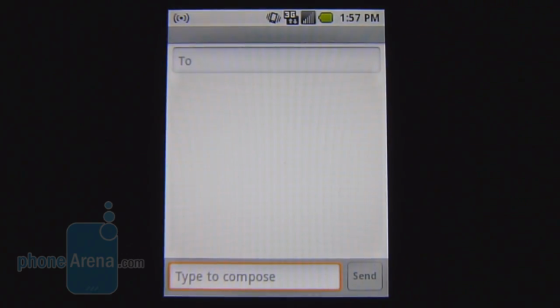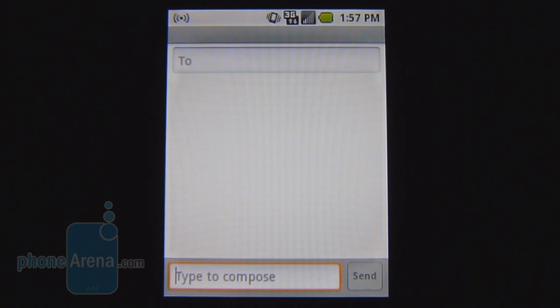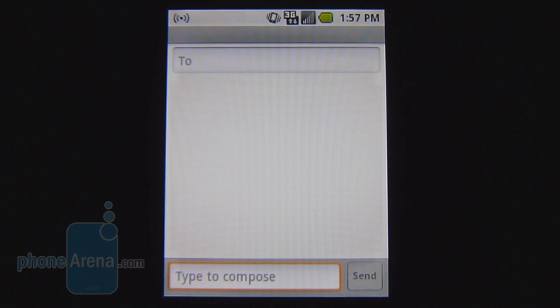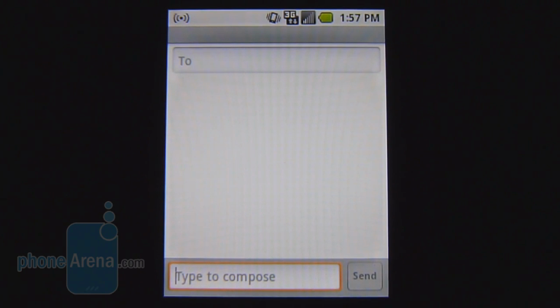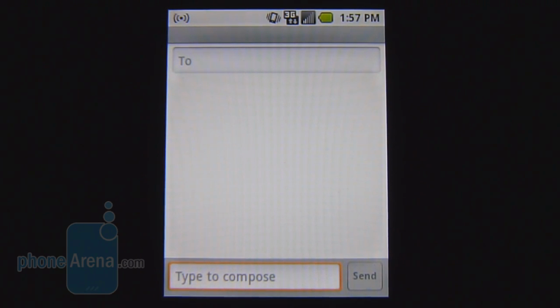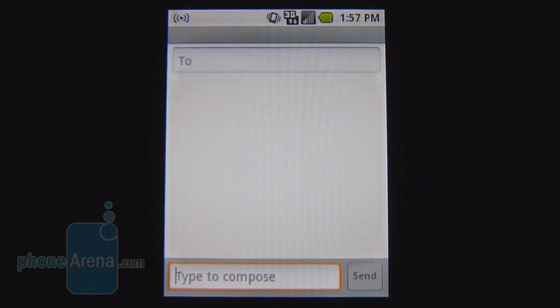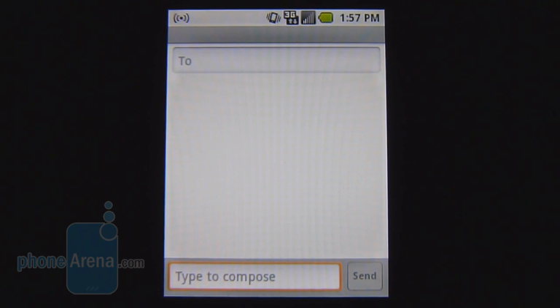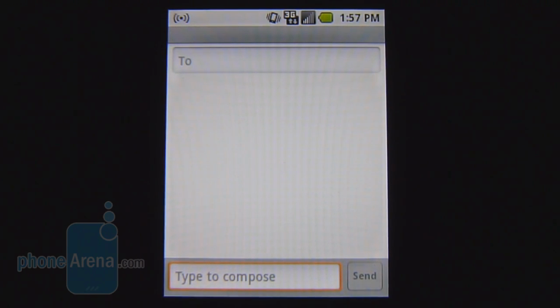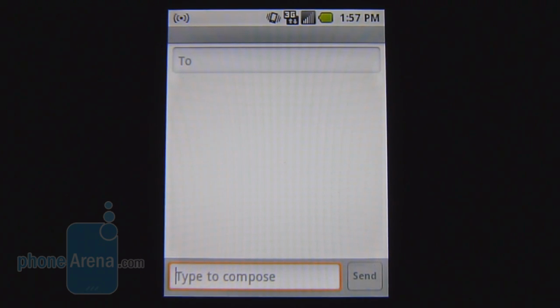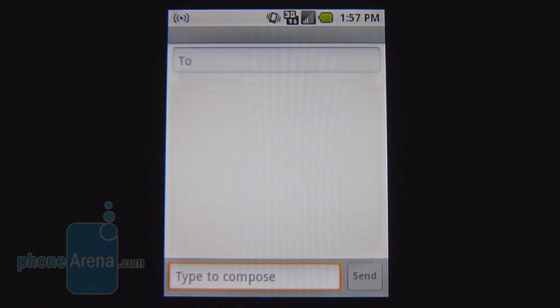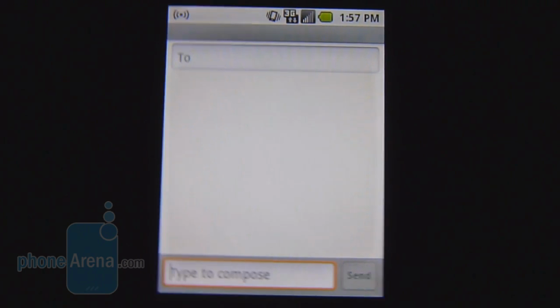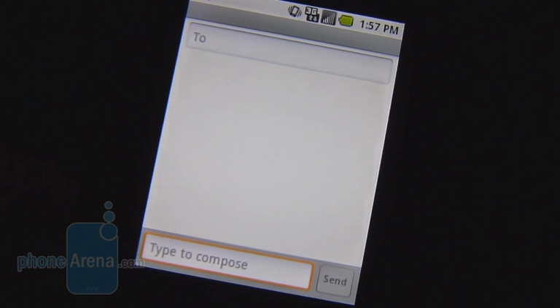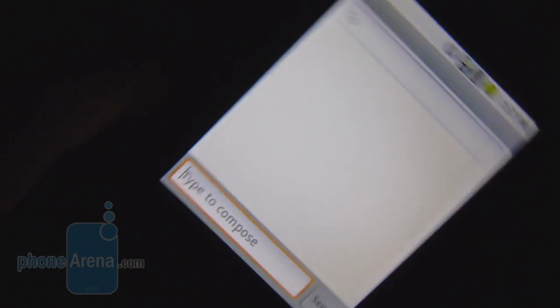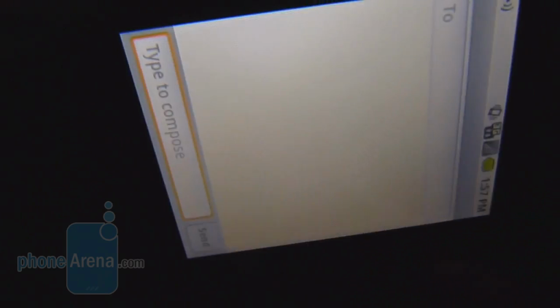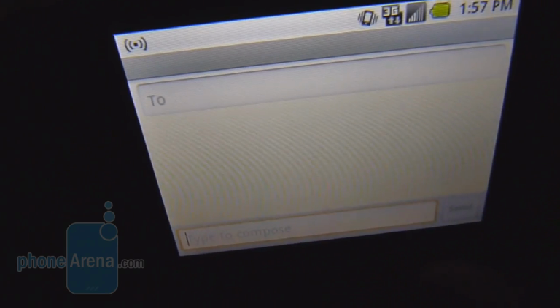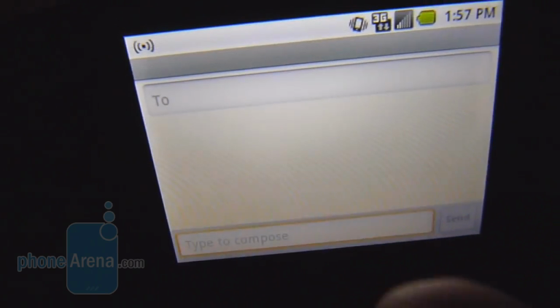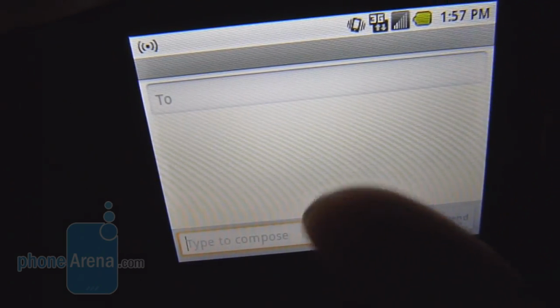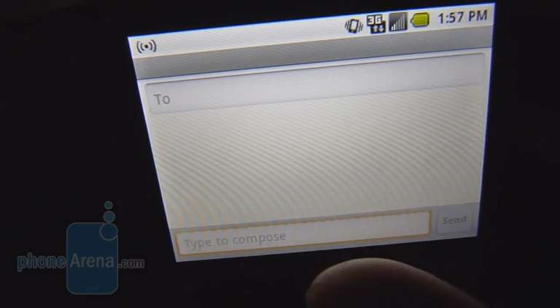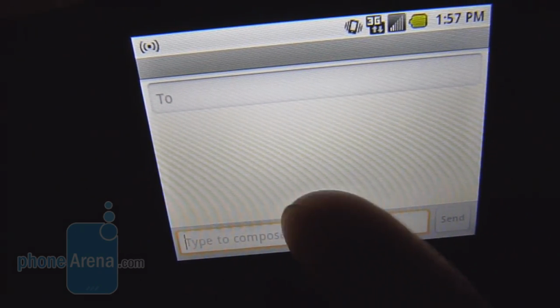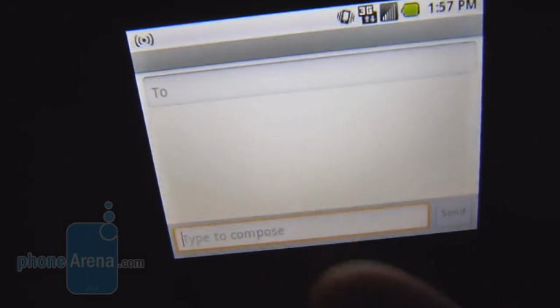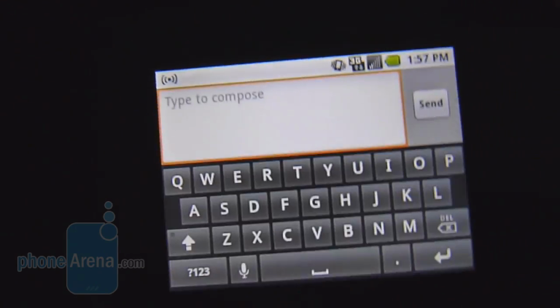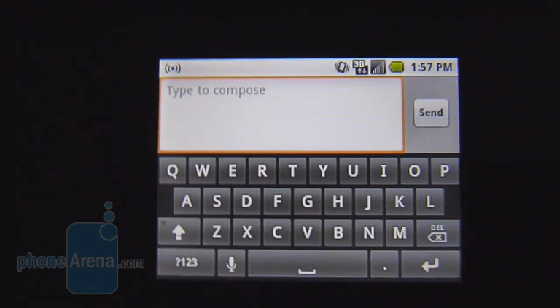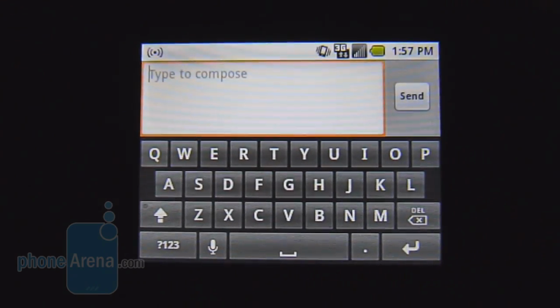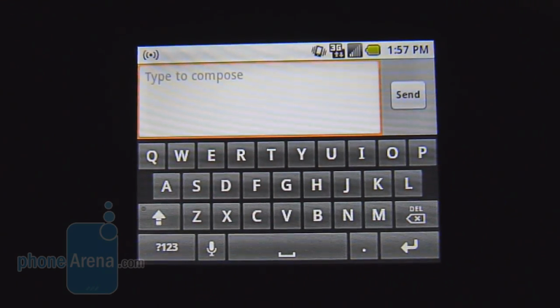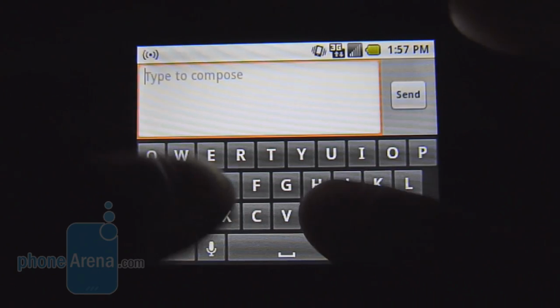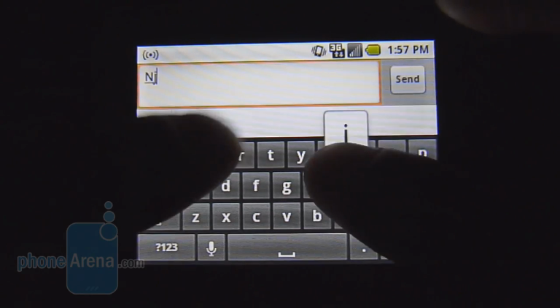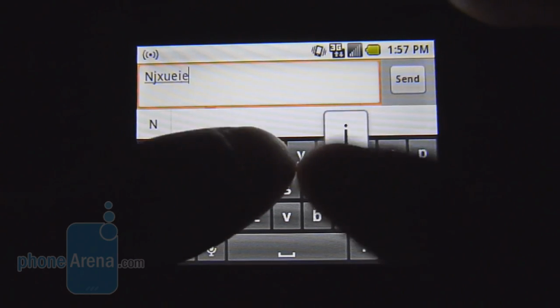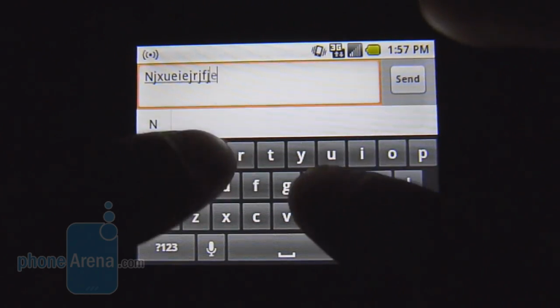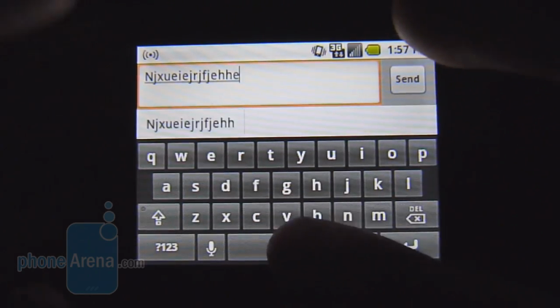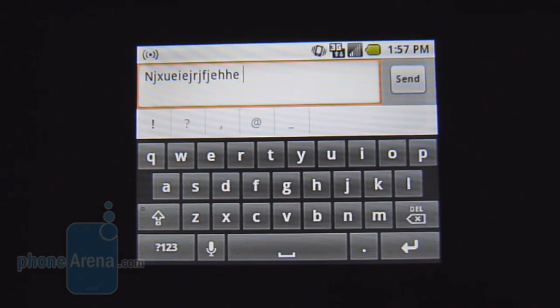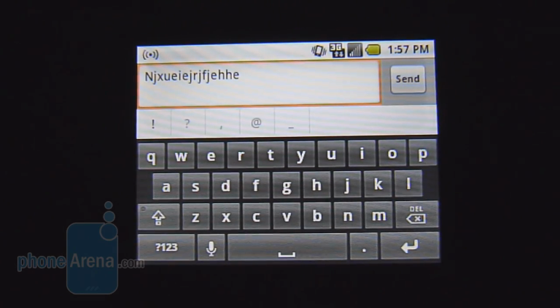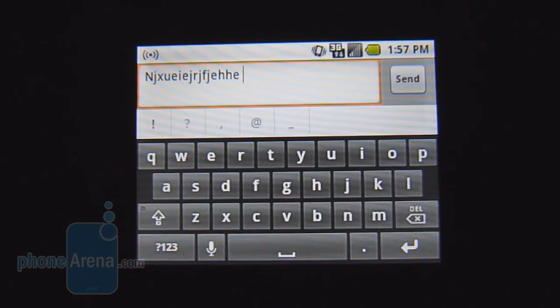Naturally, the physical keyboard offers the best typing experience — it's pretty quick and easy. You also have an option to use the landscape on-screen keyboard. There's no on-screen portrait option, but there is one for landscape. It is pretty responsive, but it's very cramped, making it very difficult for people with larger fingers.